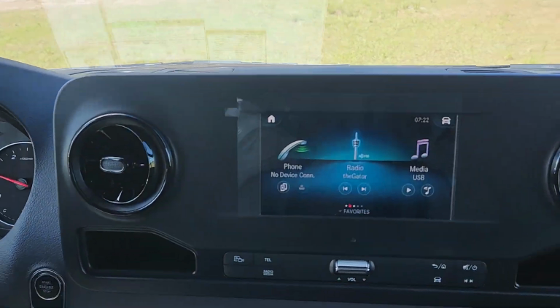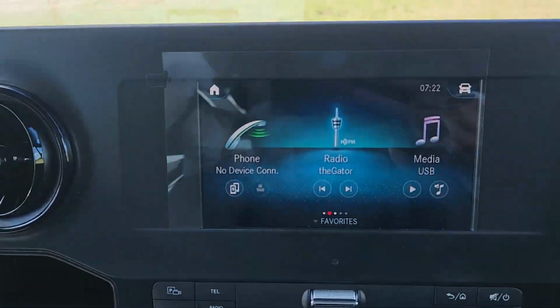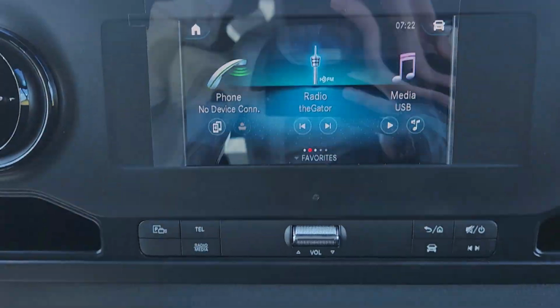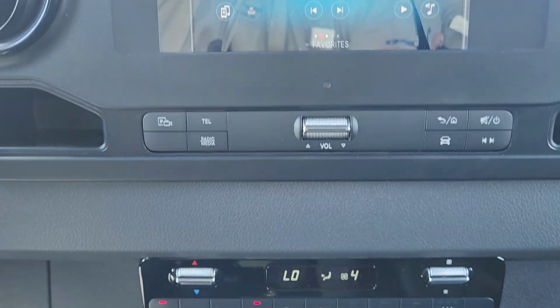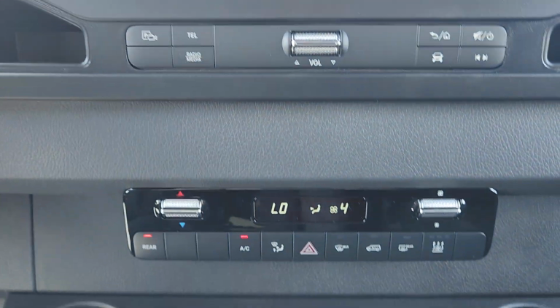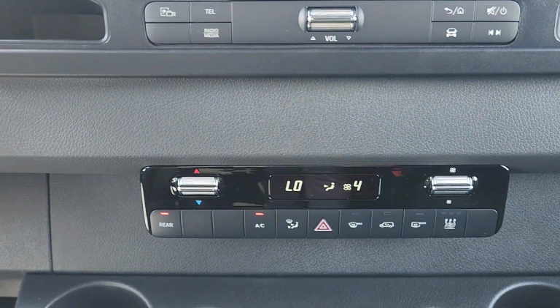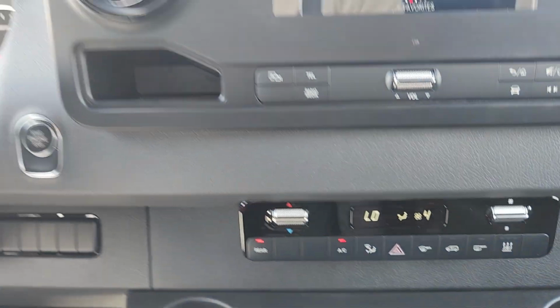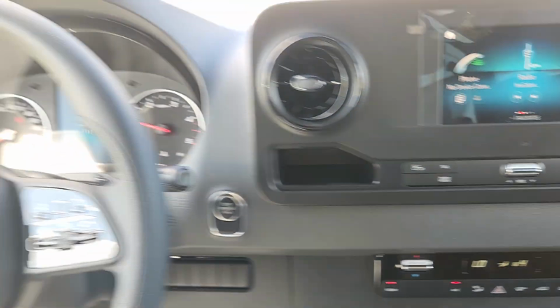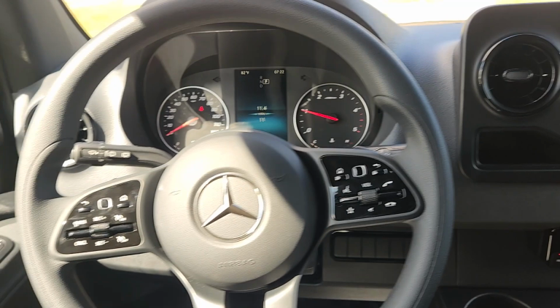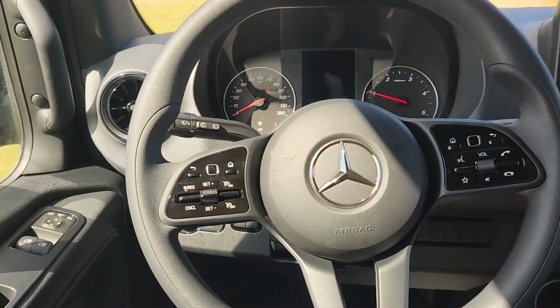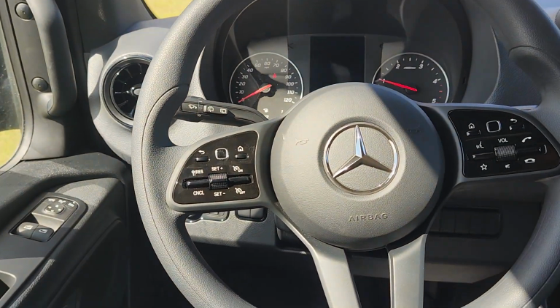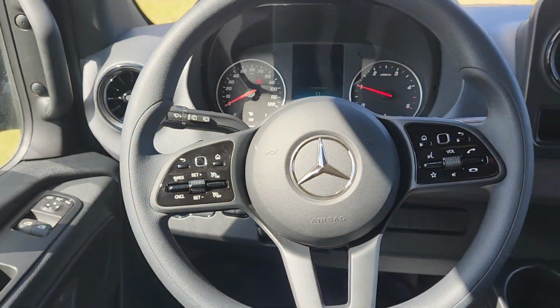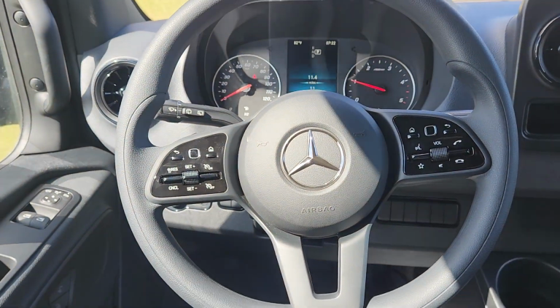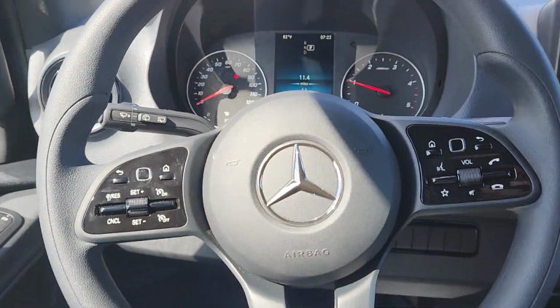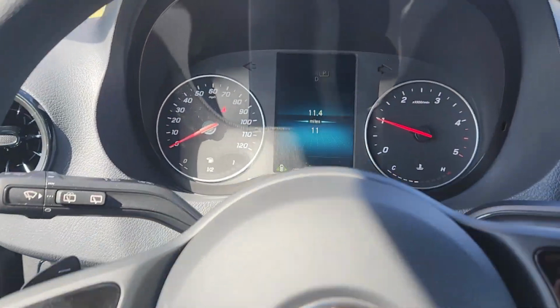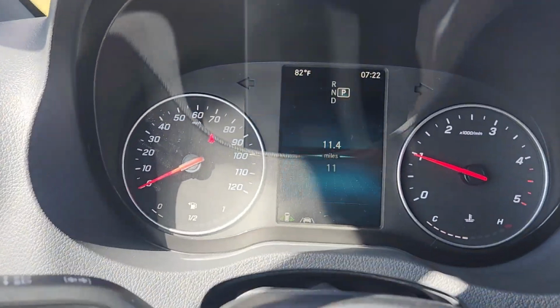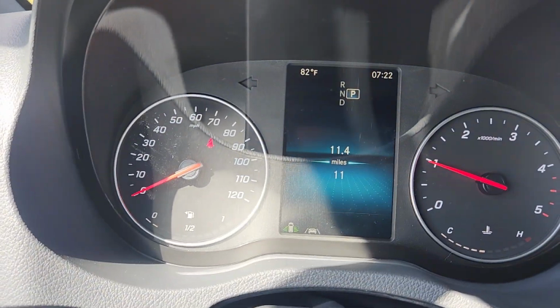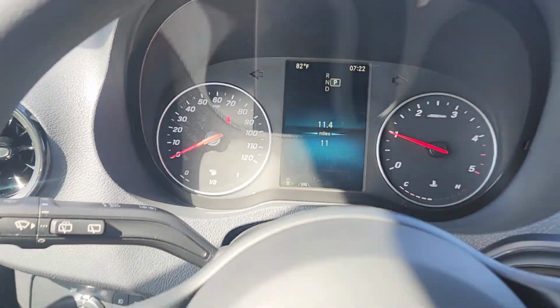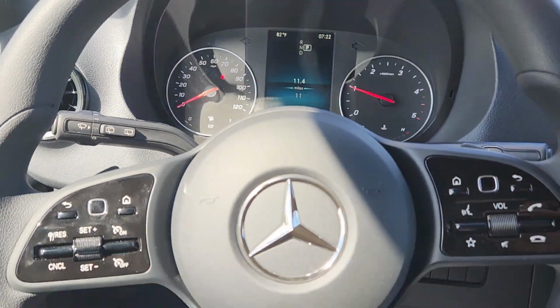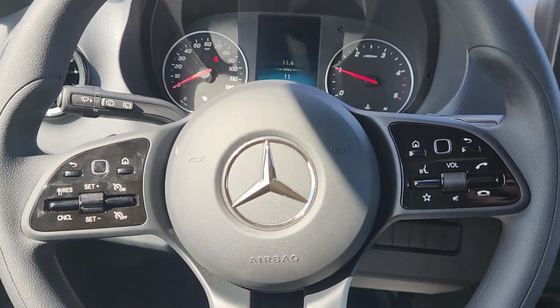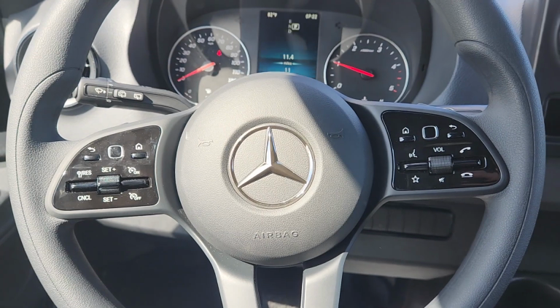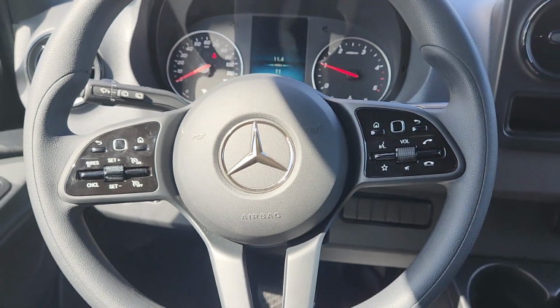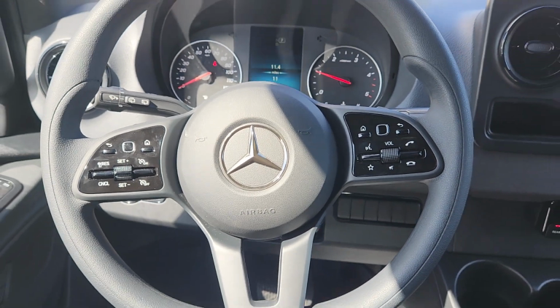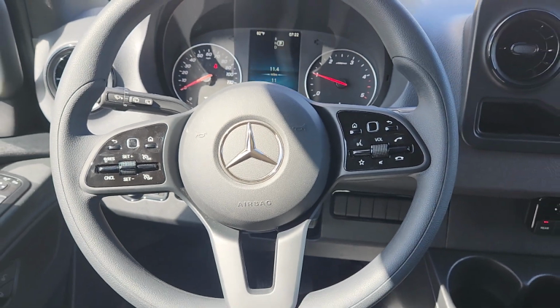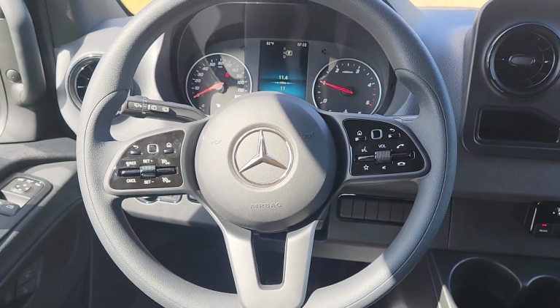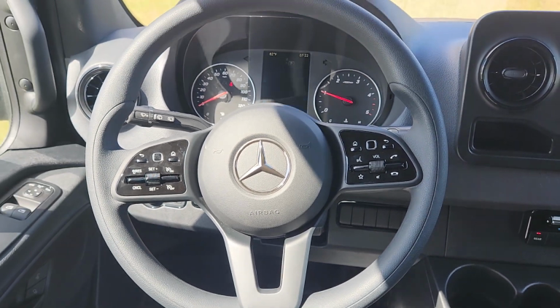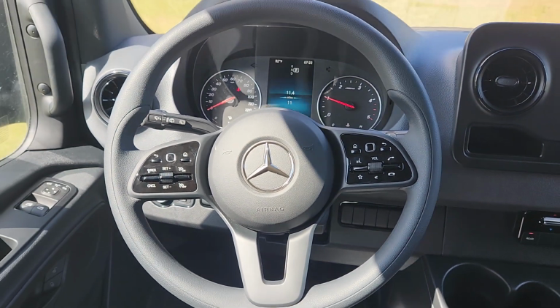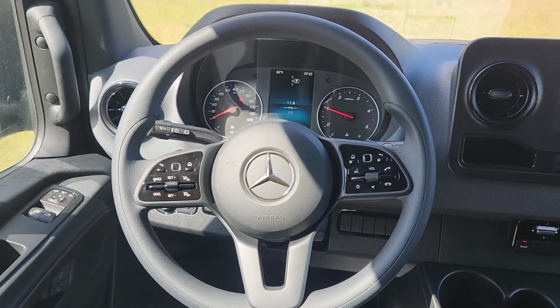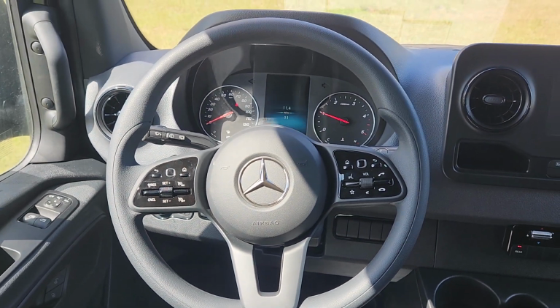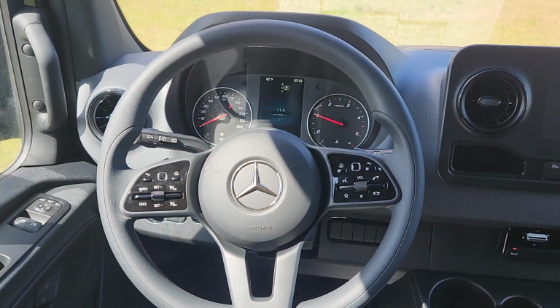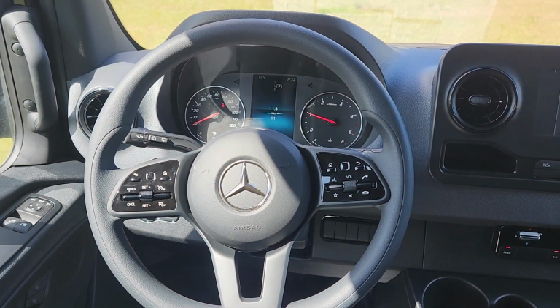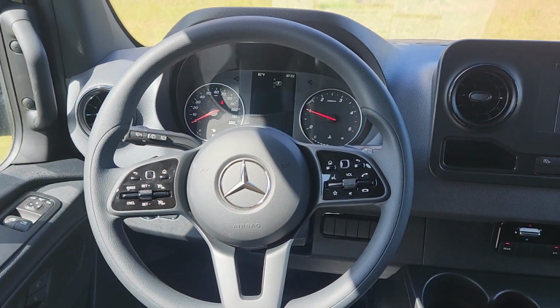Got your touchscreen here. Your AC controls down here. This vehicle is brand new — 11 miles on this vehicle. You got your steering wheel controls there on the wheel, so you never have to take your hands off the steering wheel to control anything on the vehicle.